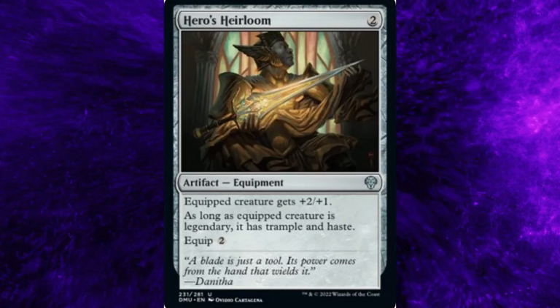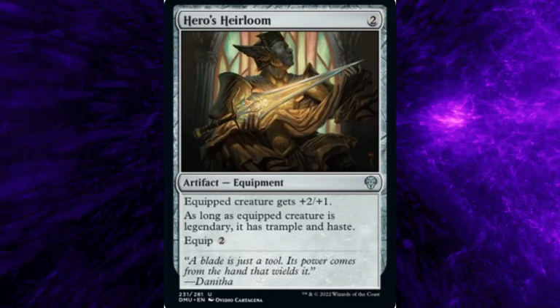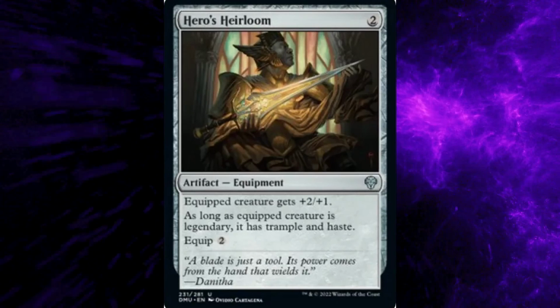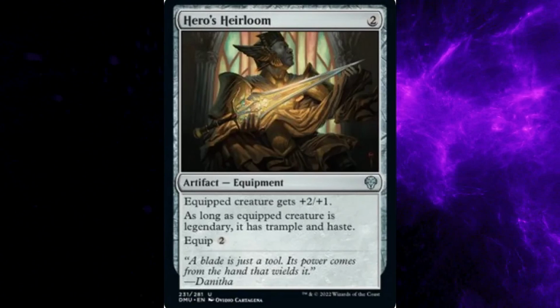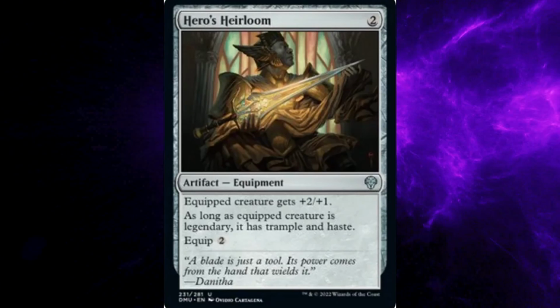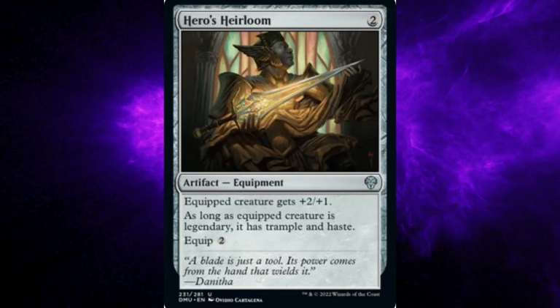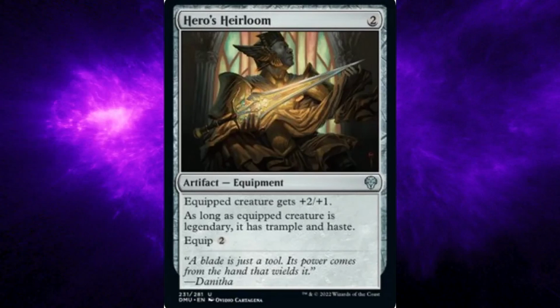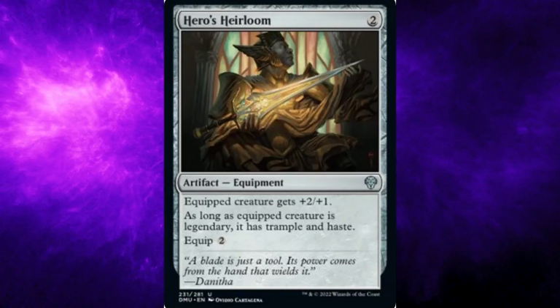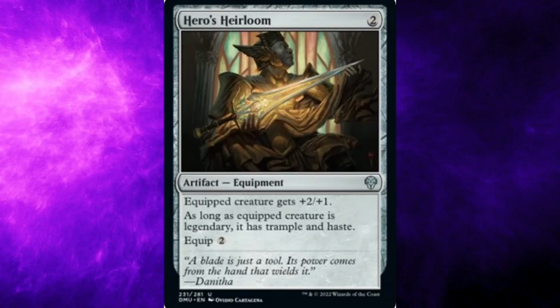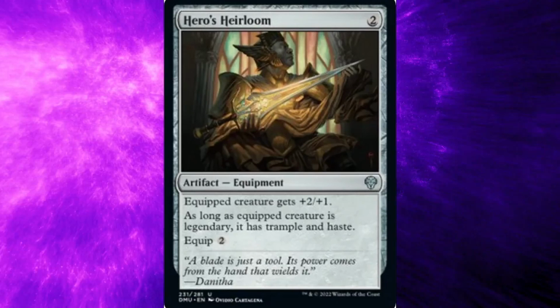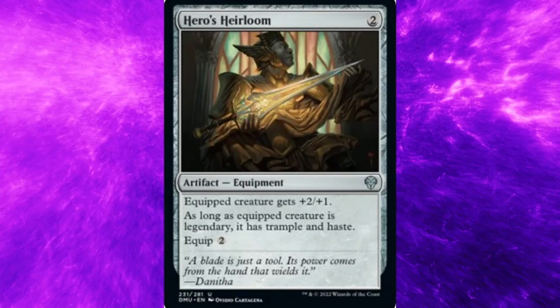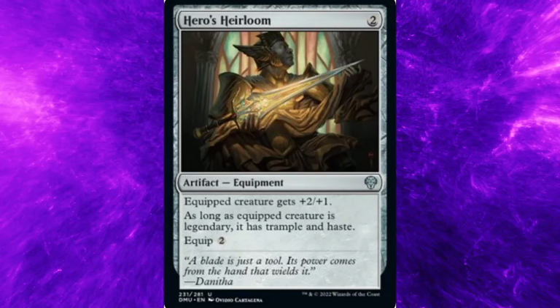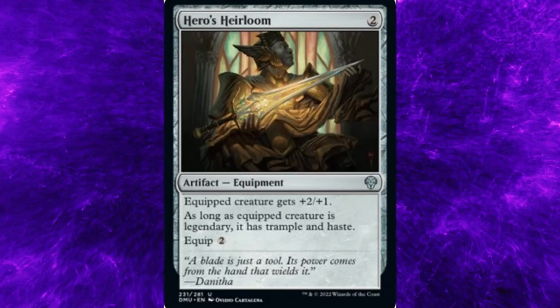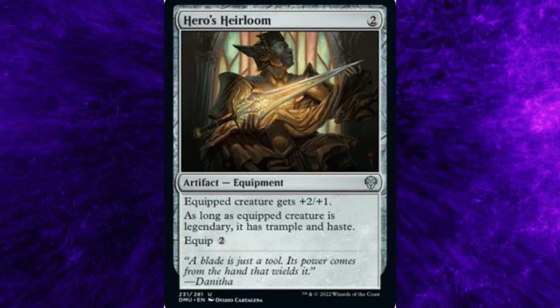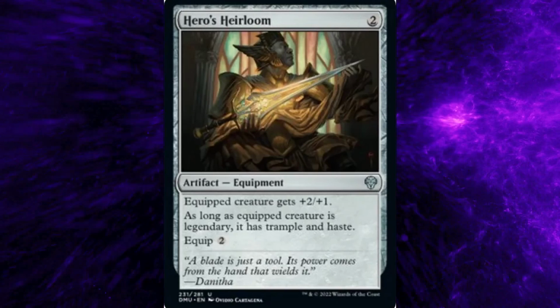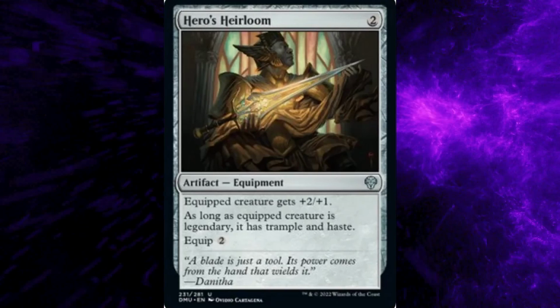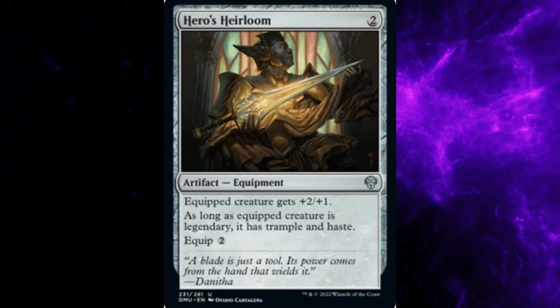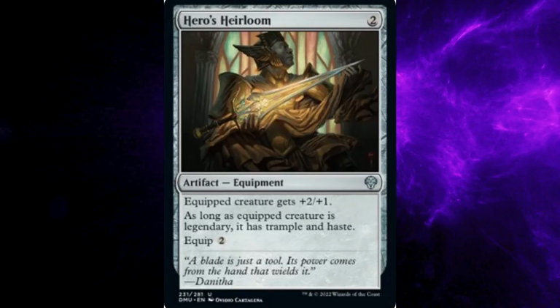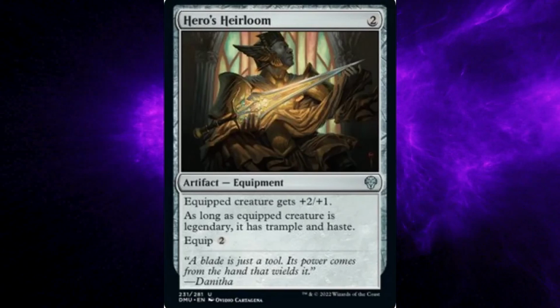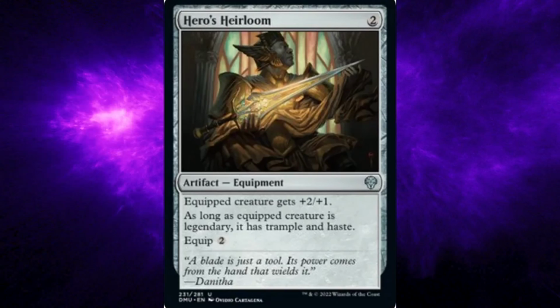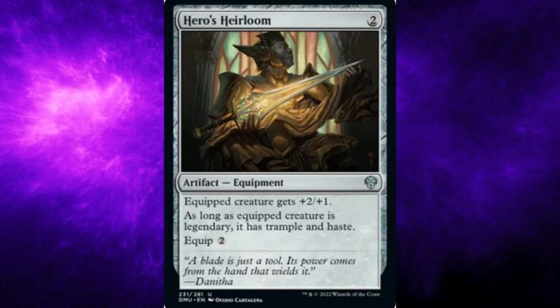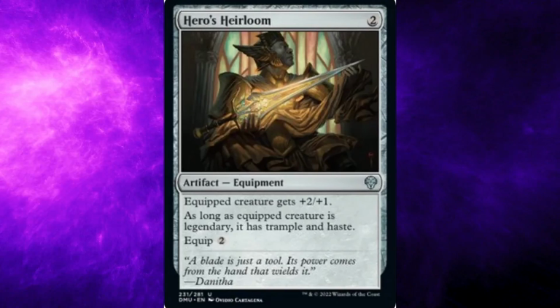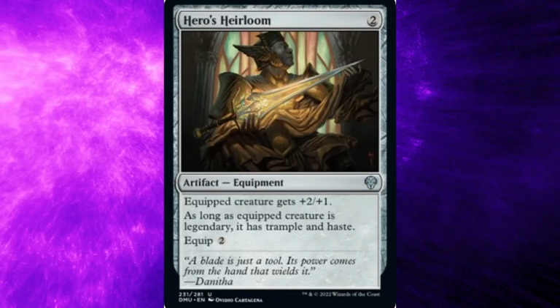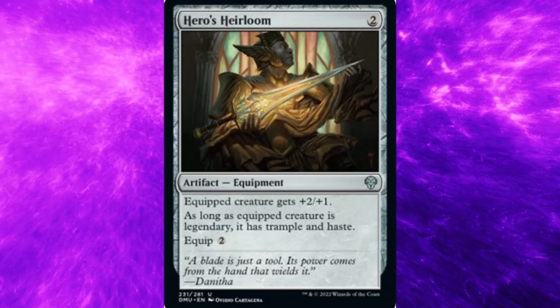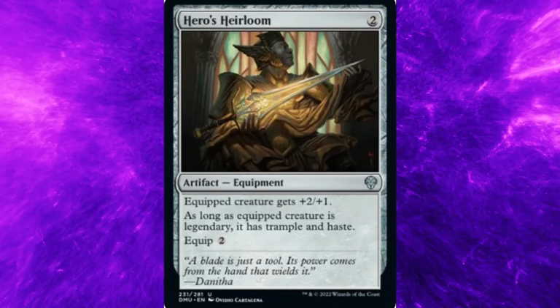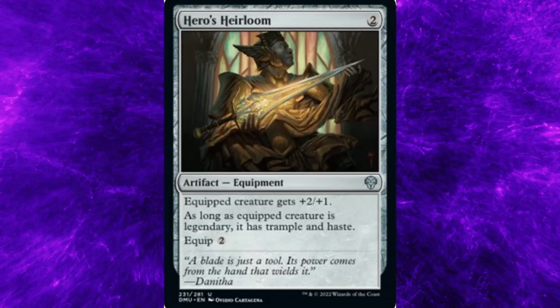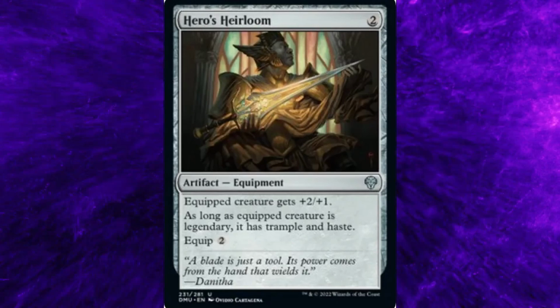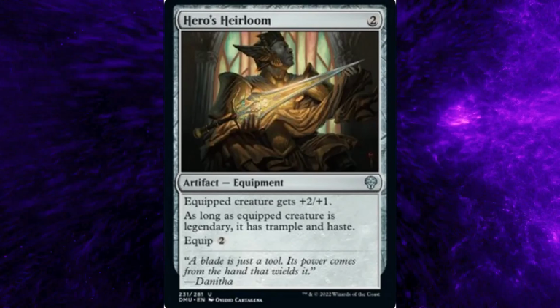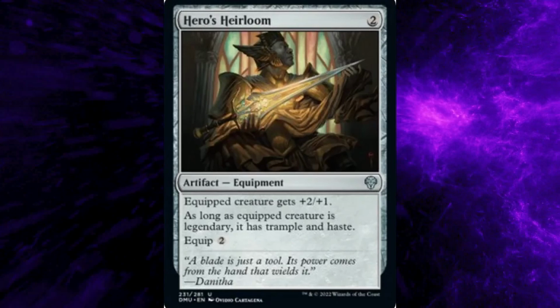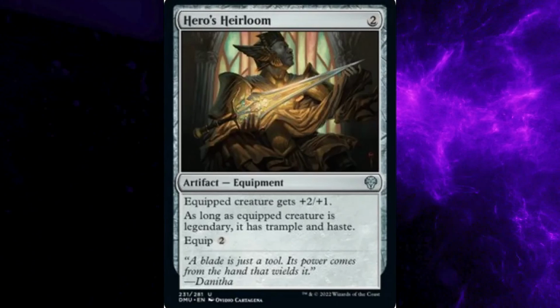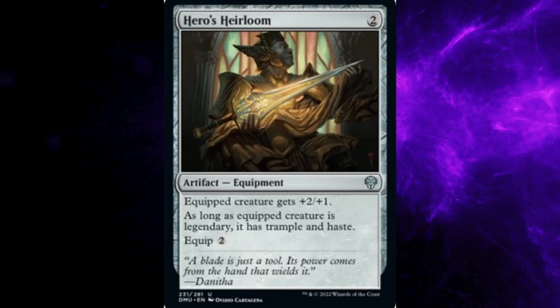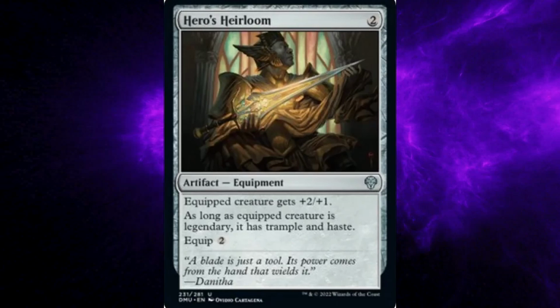Ability: Equipped creature gets +2/+1. As long as the equipped creature is legendary, it has trample and haste. Equip: two general mana. Flavor text: A blade is just a tool. Its power comes from the hand that wields it. — Danitha.